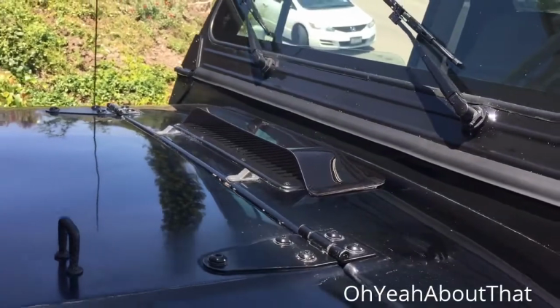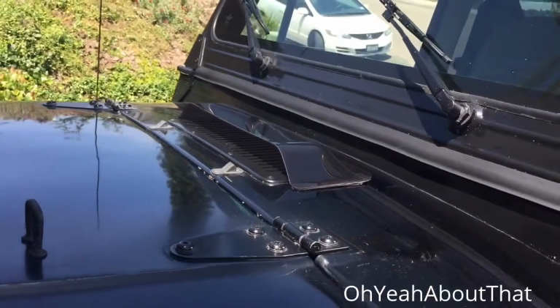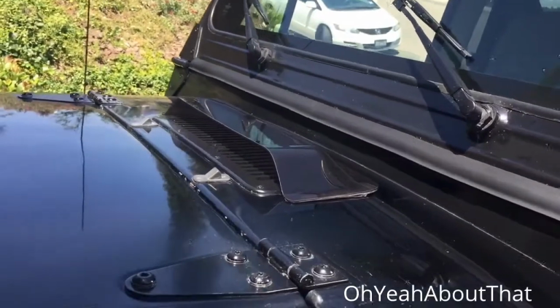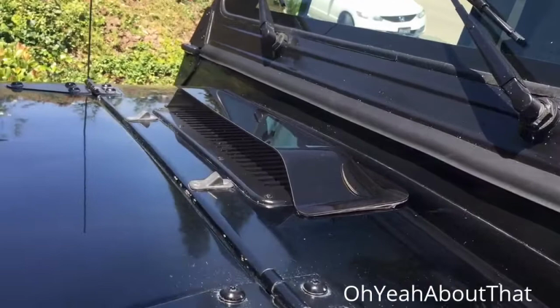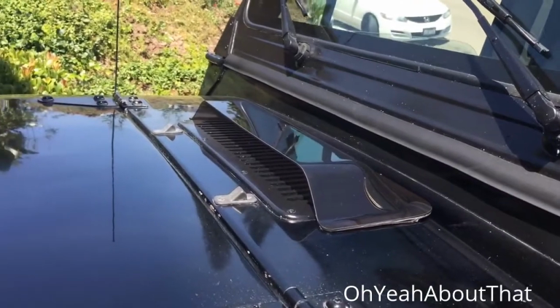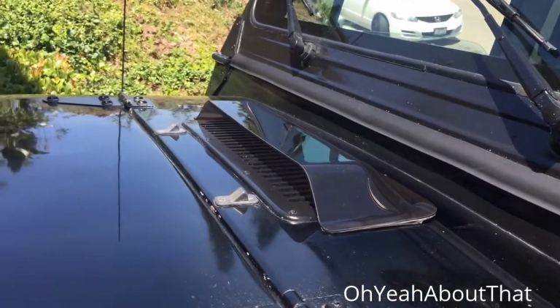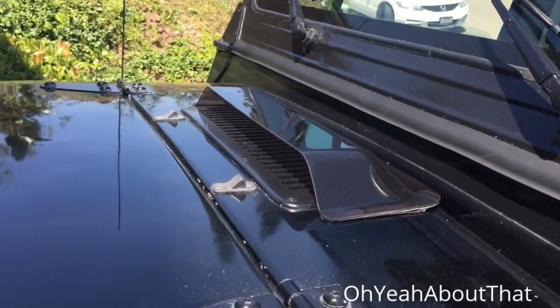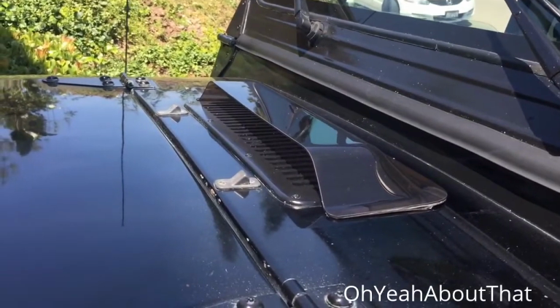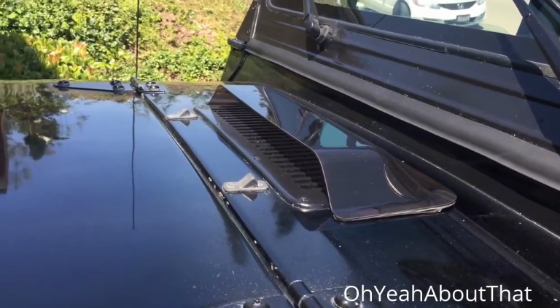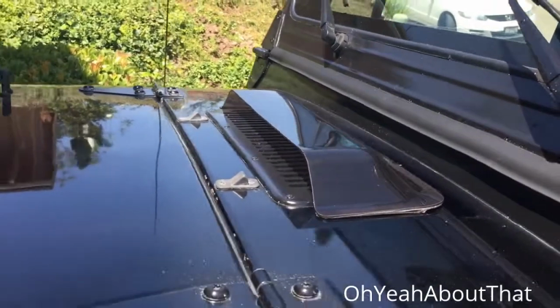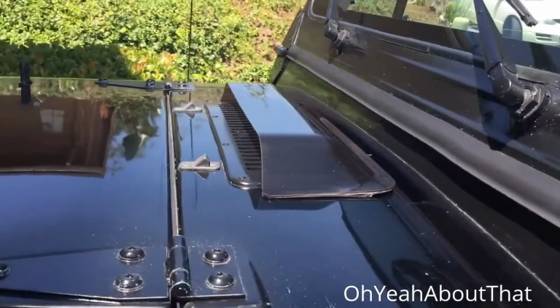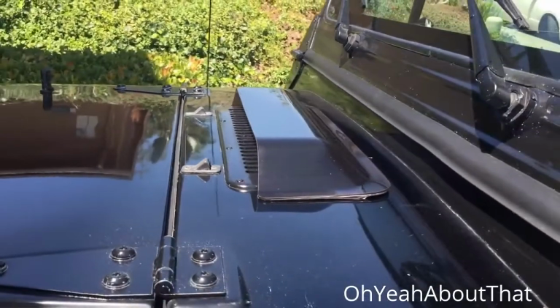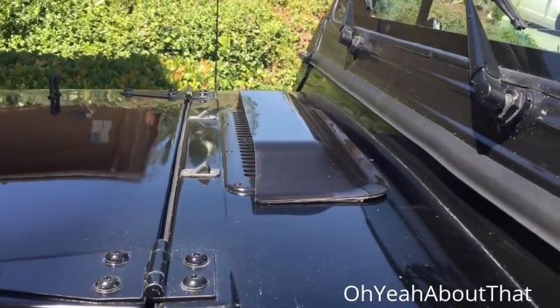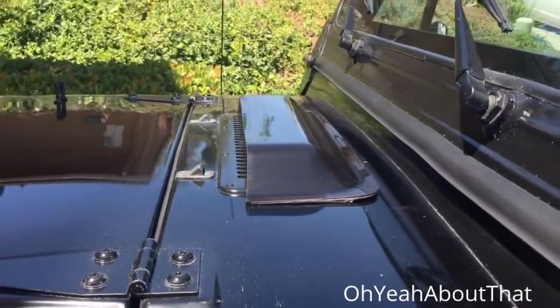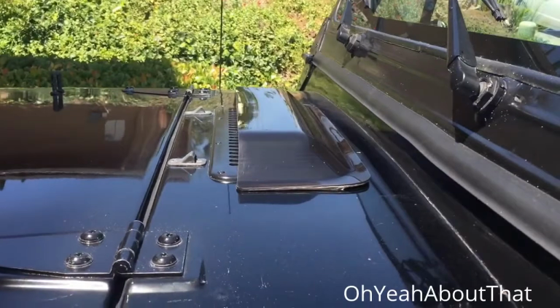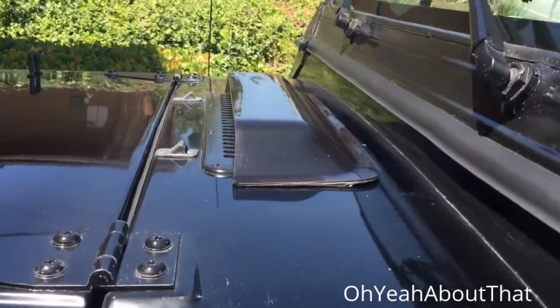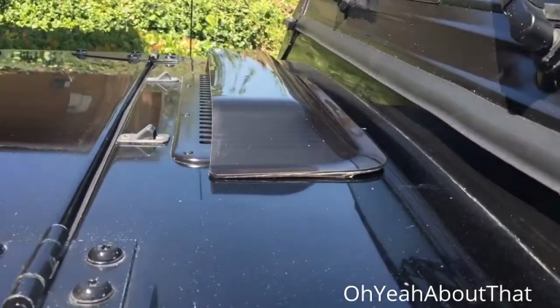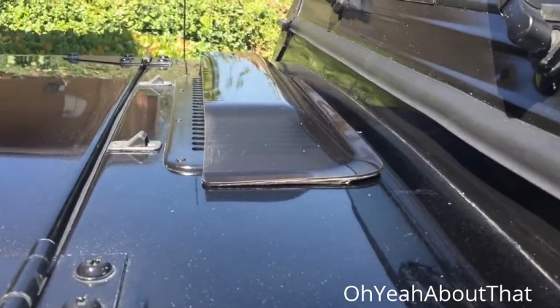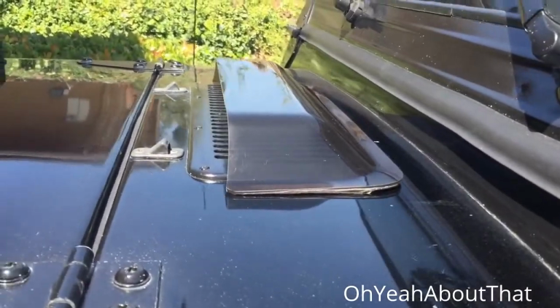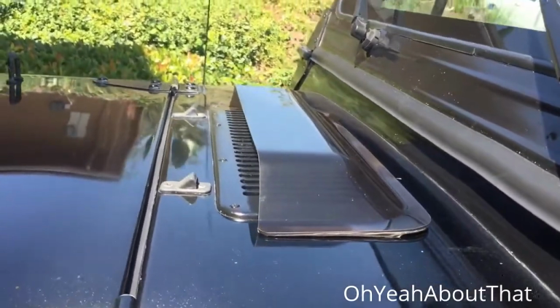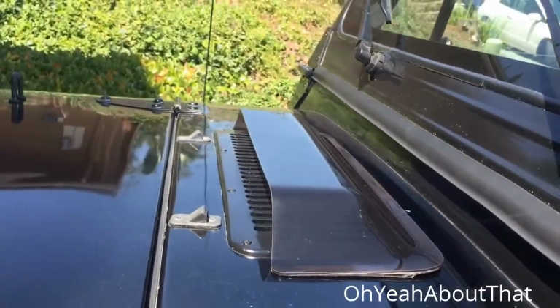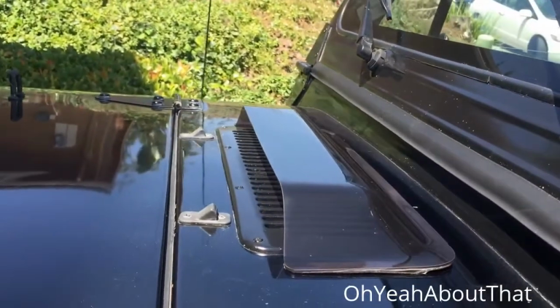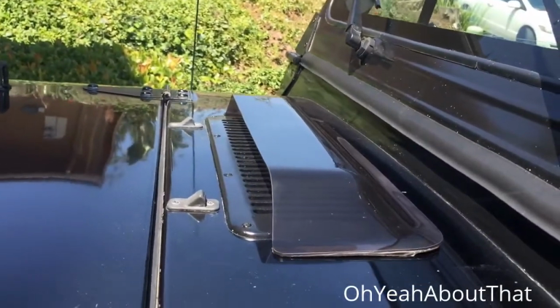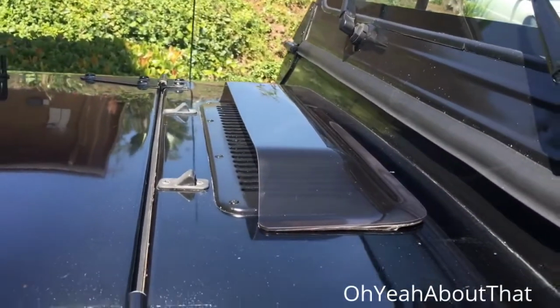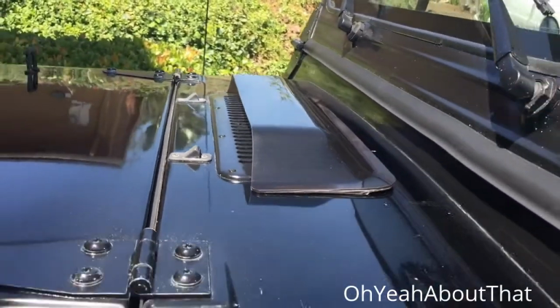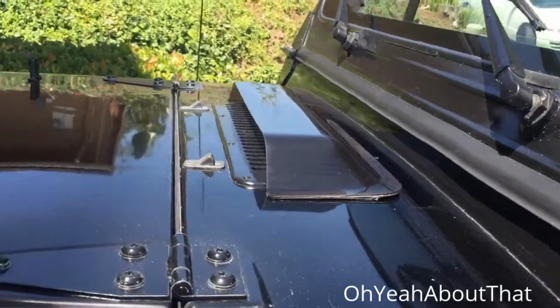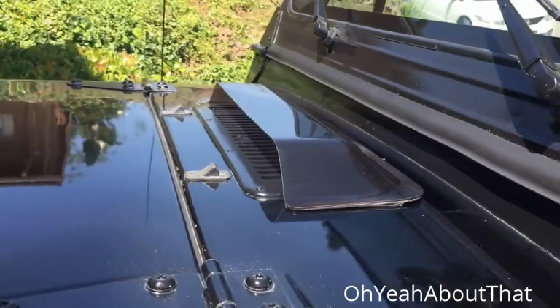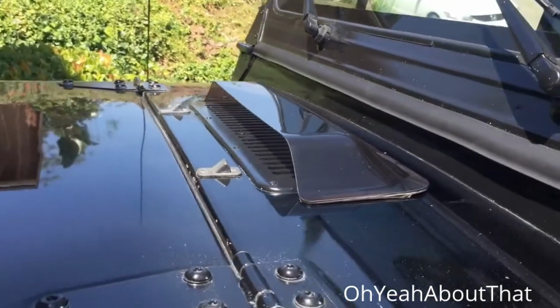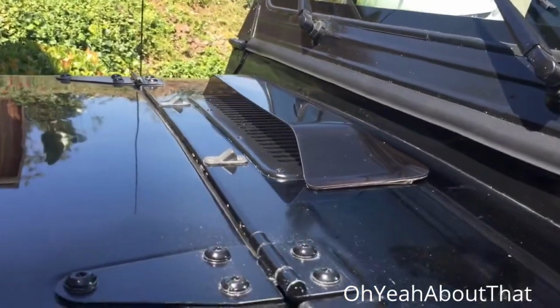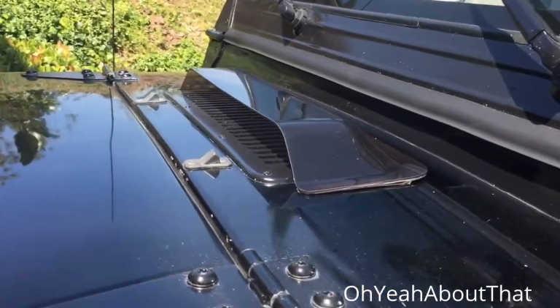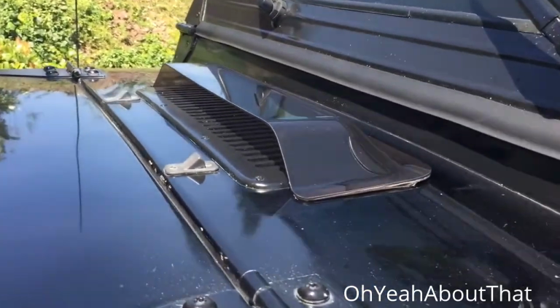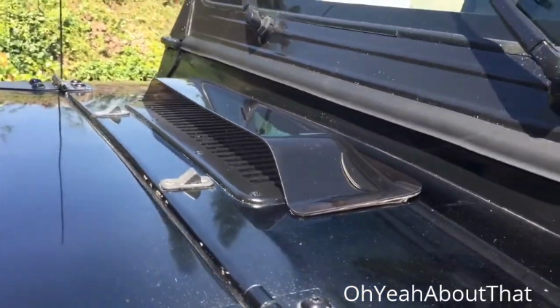Here's the scoop installed. Not sure how I feel about it at this point, but it's just on there with double-sided tape — that's the design of it. It's made so that the washer squirters will still work, which I will probably never use anyway, so we'll see.